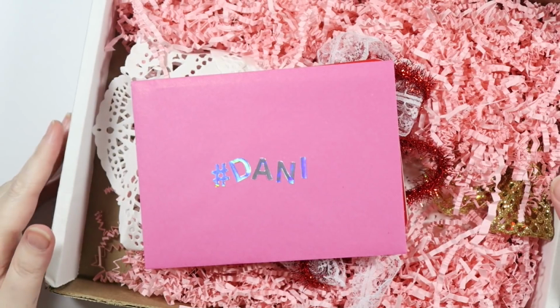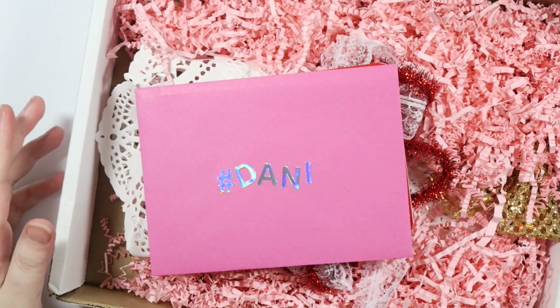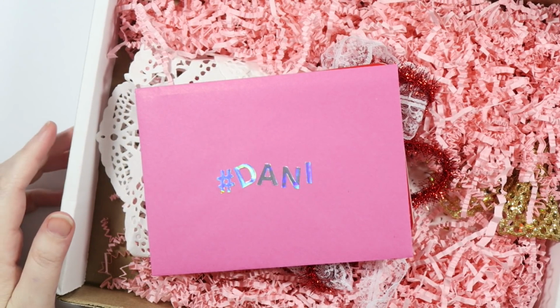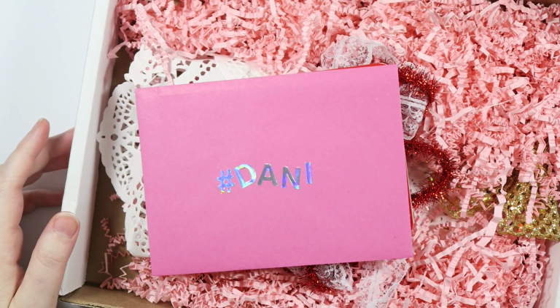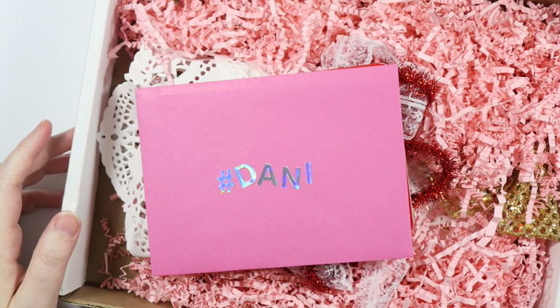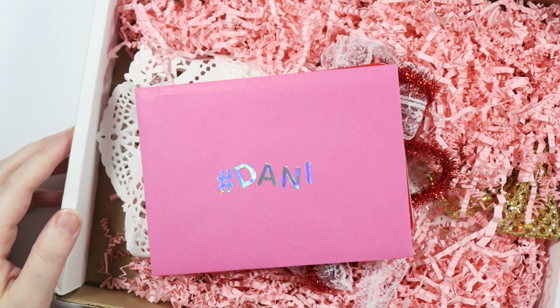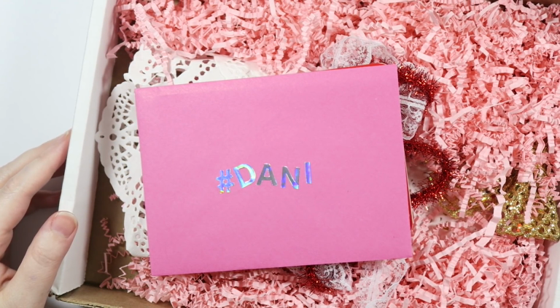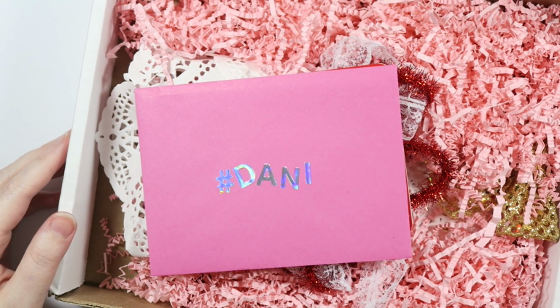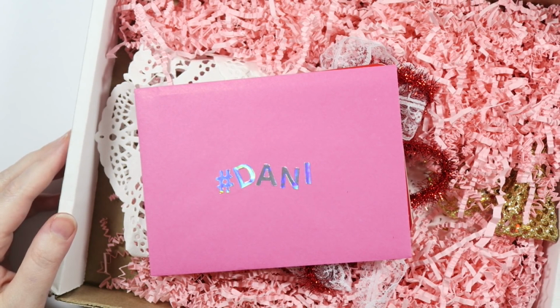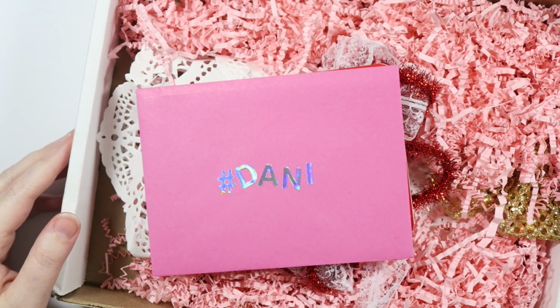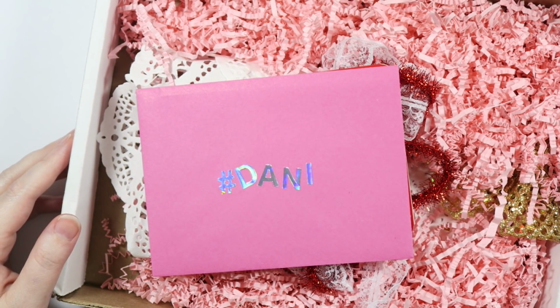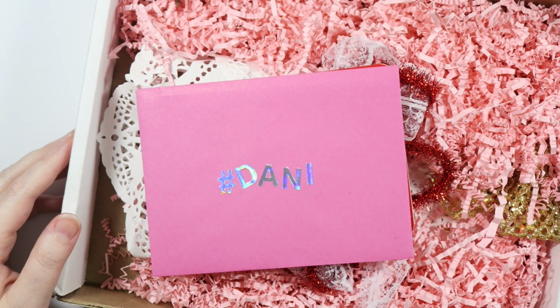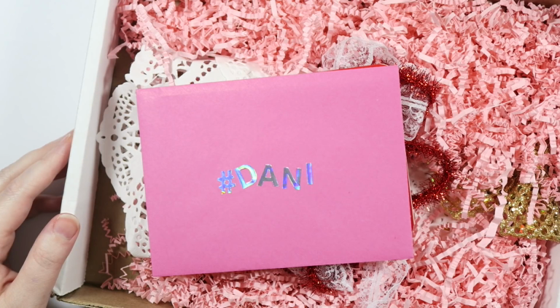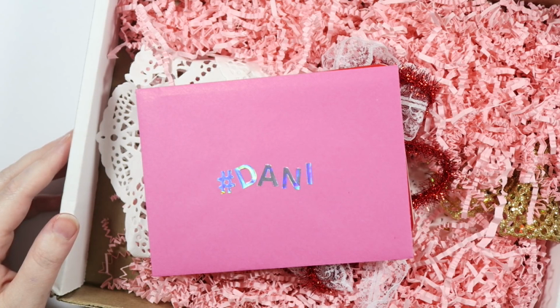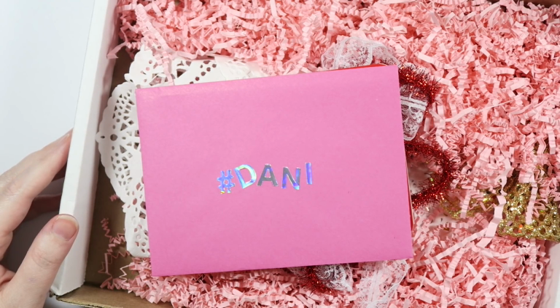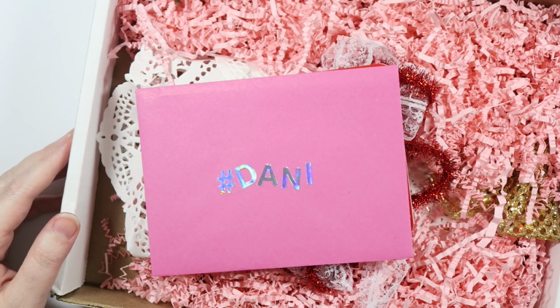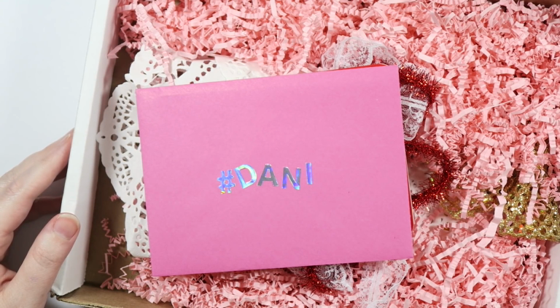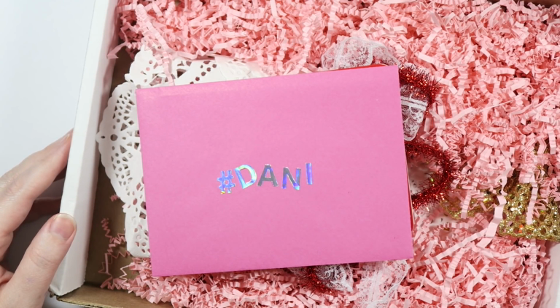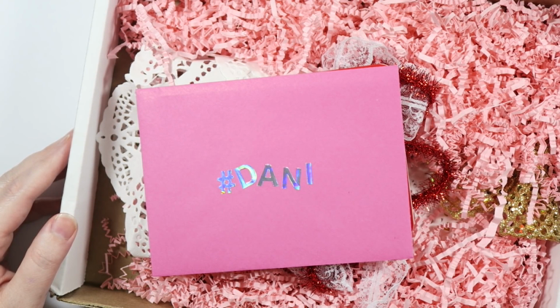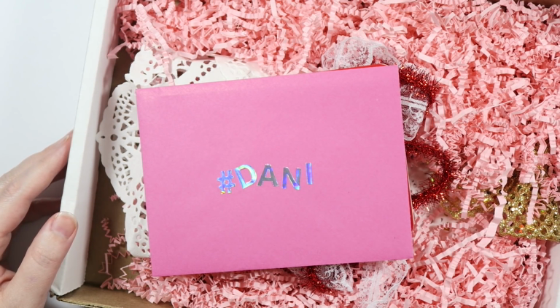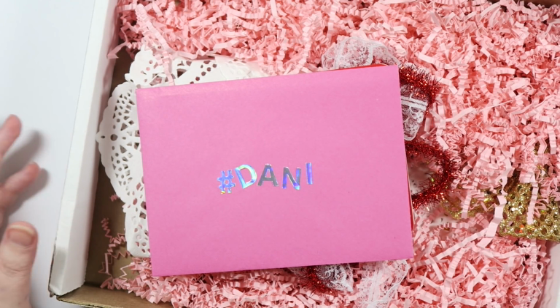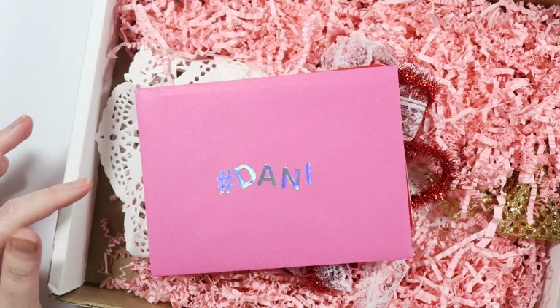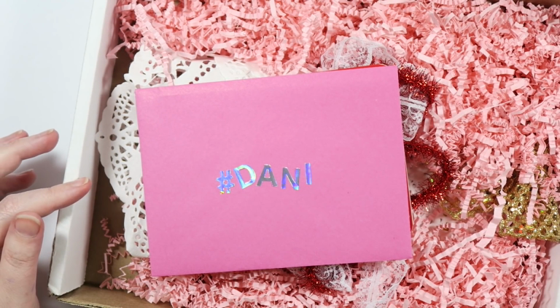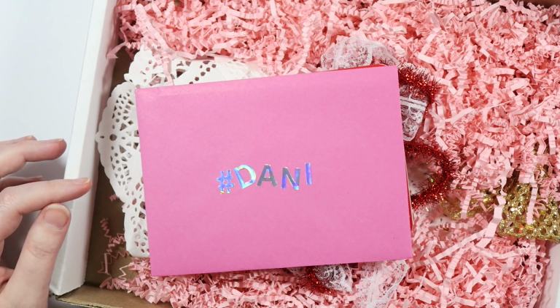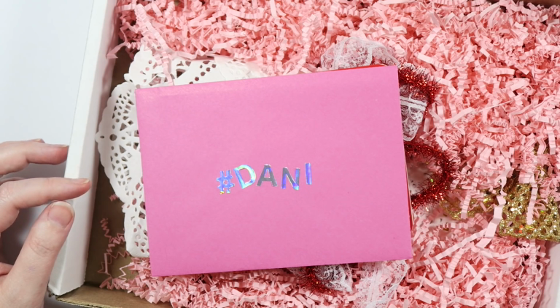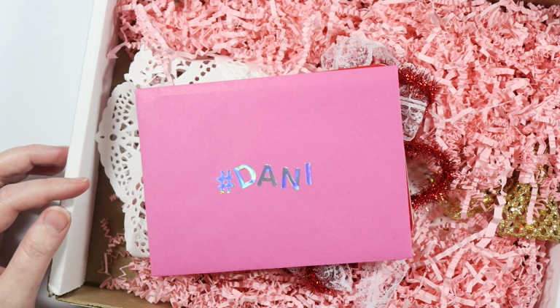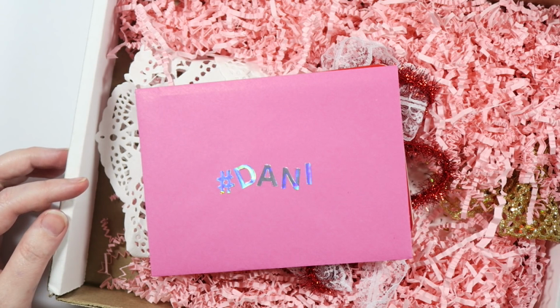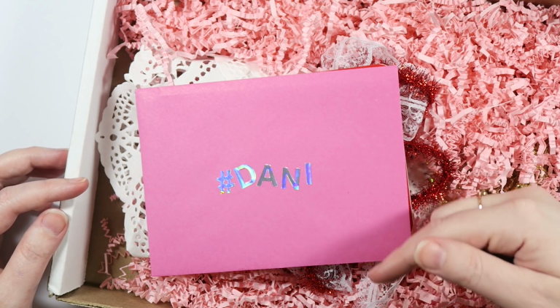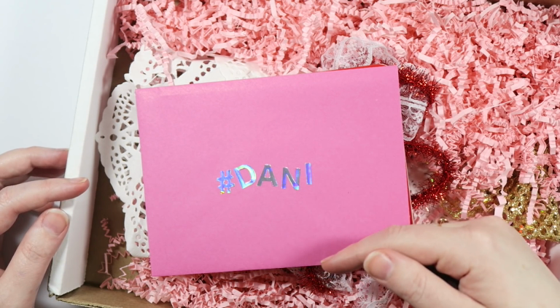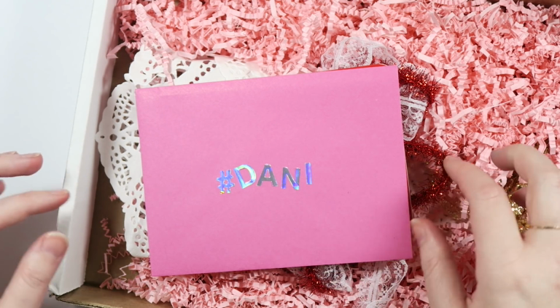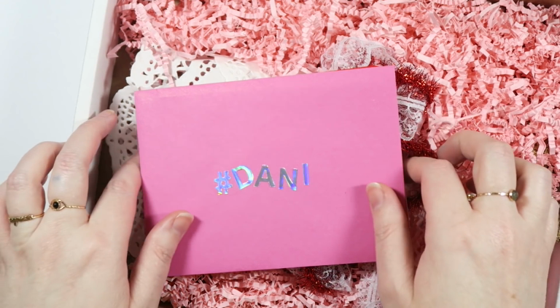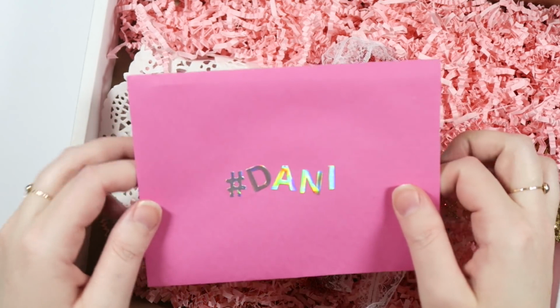Hey guys, it's Dani. Welcome back to my channel. For today's video, I'm sharing some happy mail that I got from my friend Kat, who is amazing. She's so hilarious. She does have an Etsy shop where she sells crafty things, so I will leave a link to that down below for you guys.